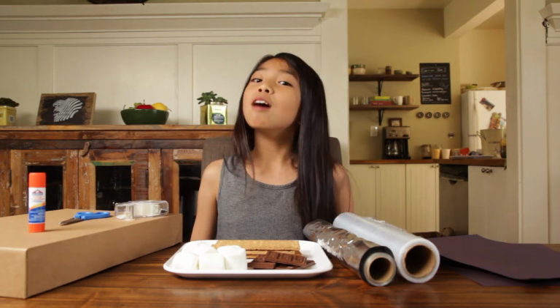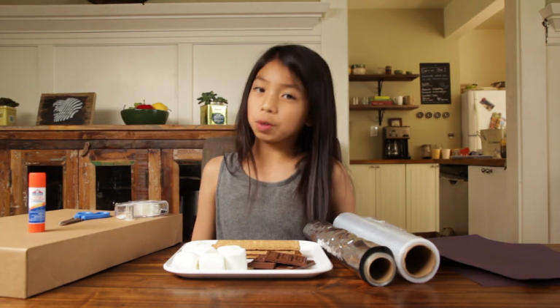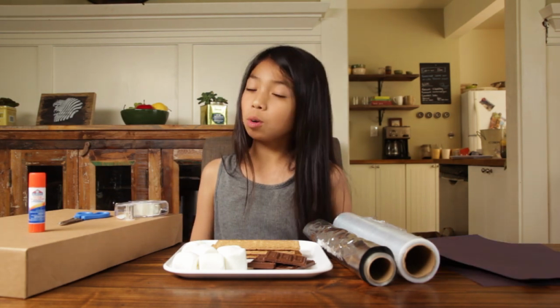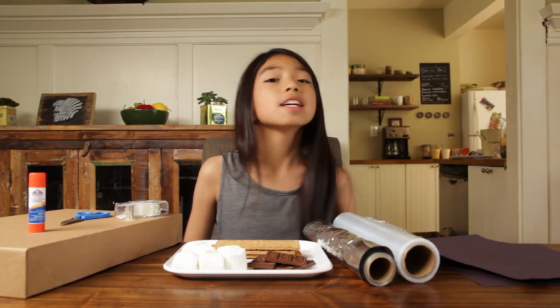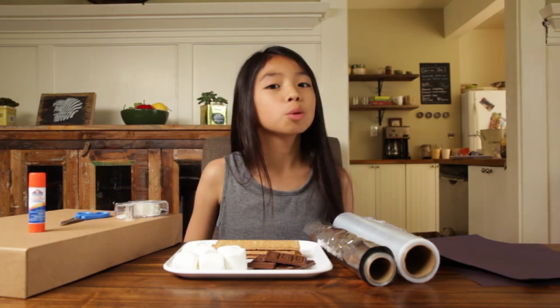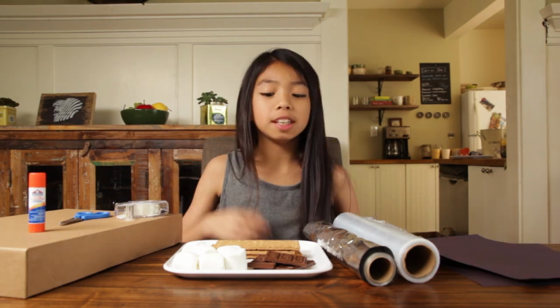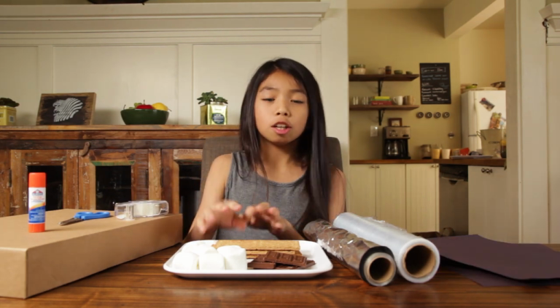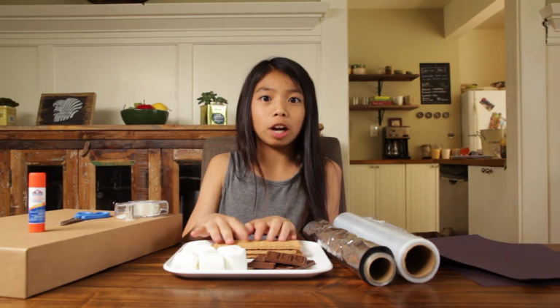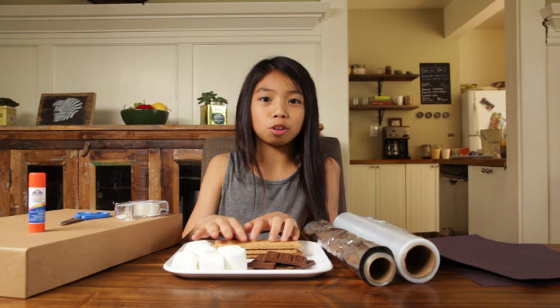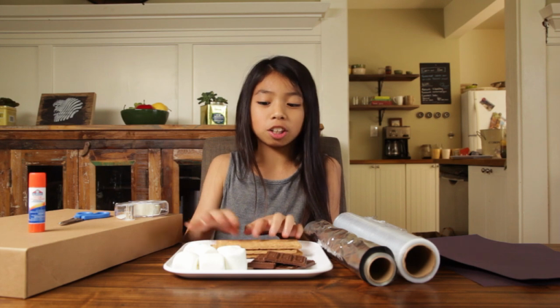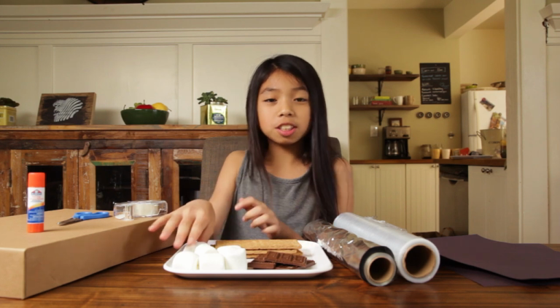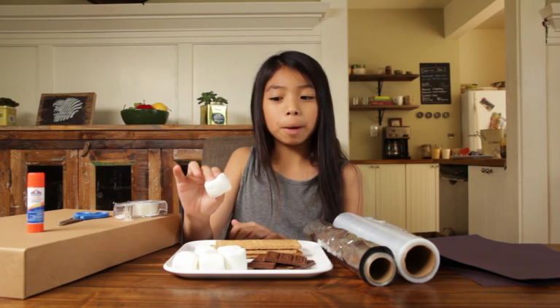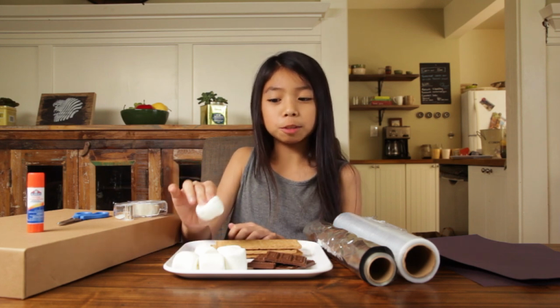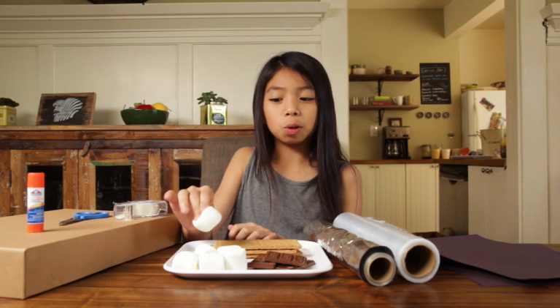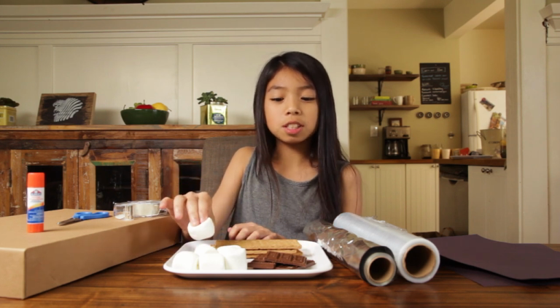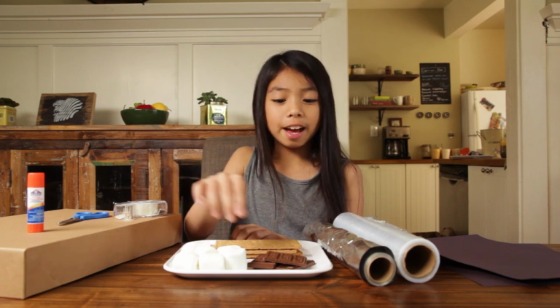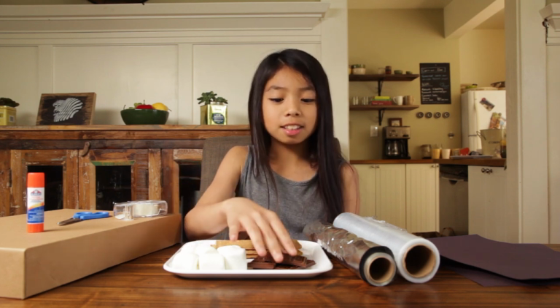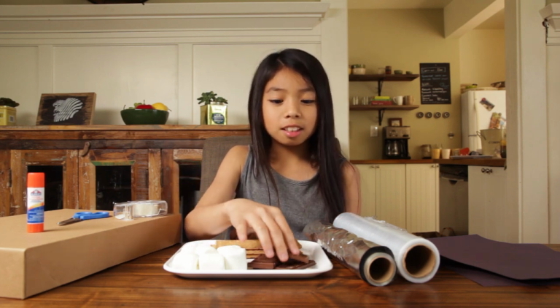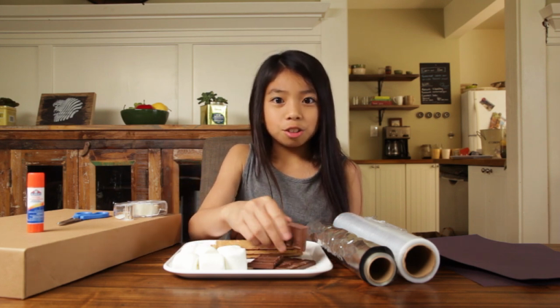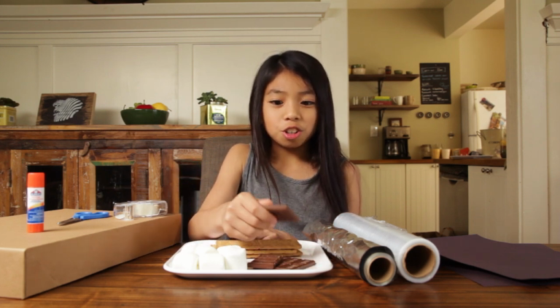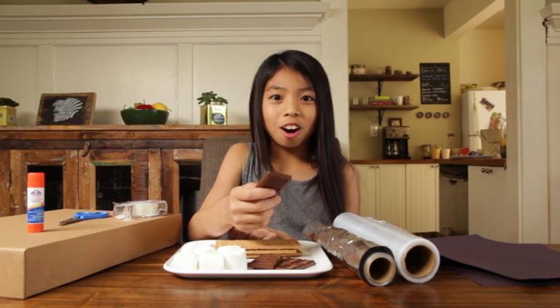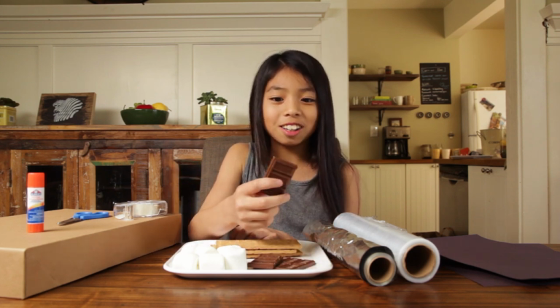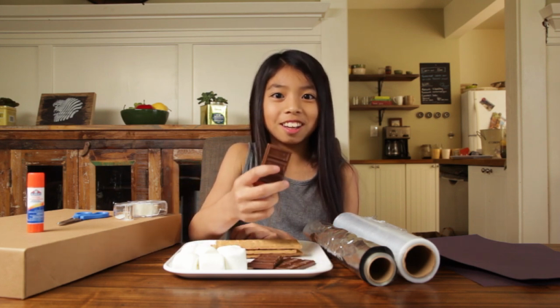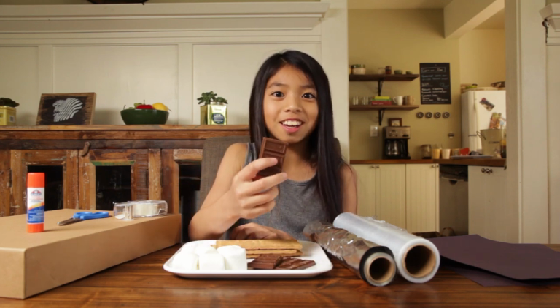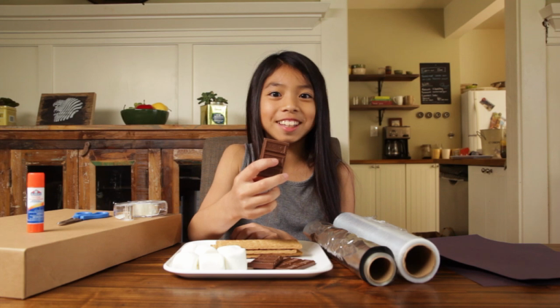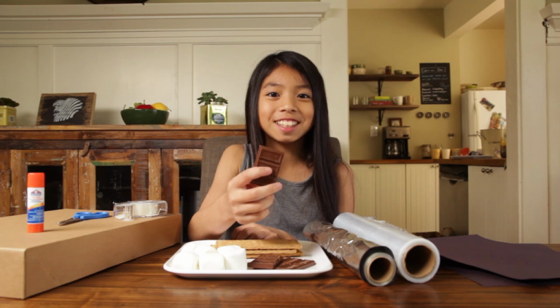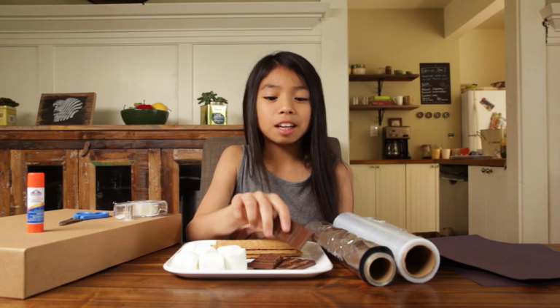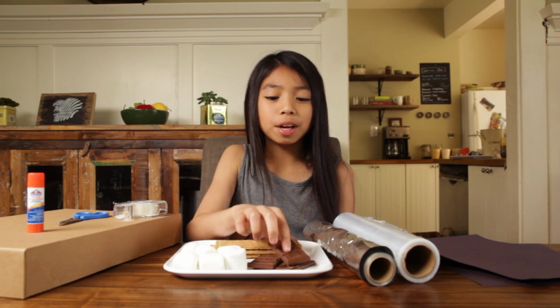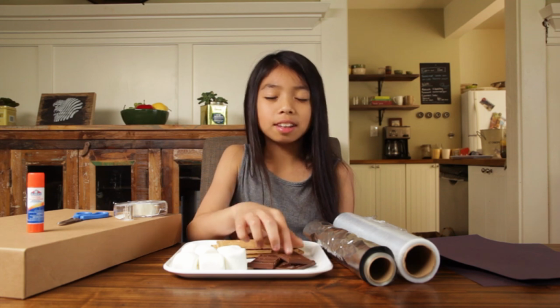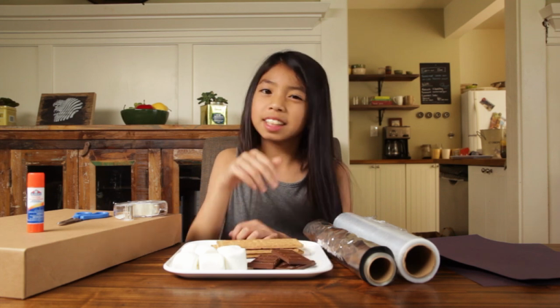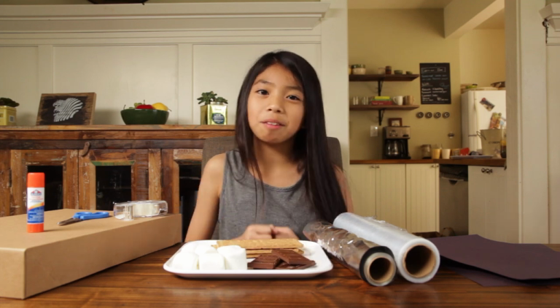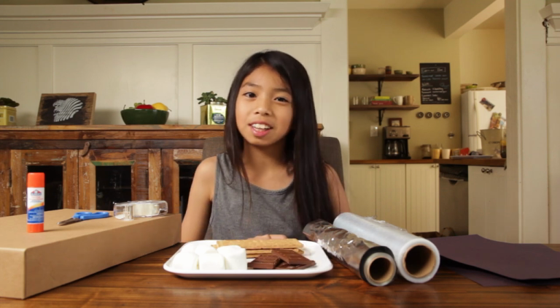For the s'mores, you will need graham crackers, marshmallows, and chocolate. But let's save that for later.